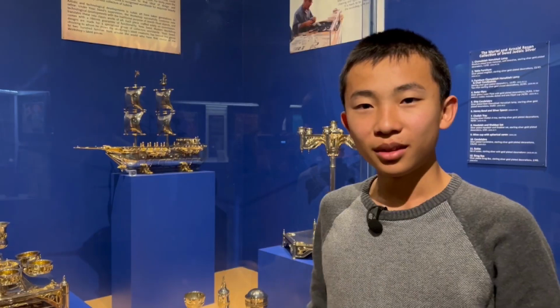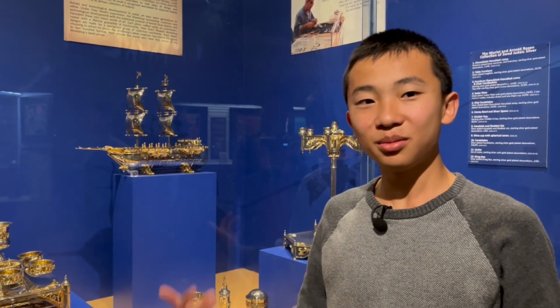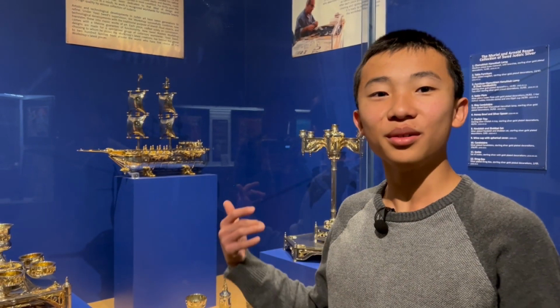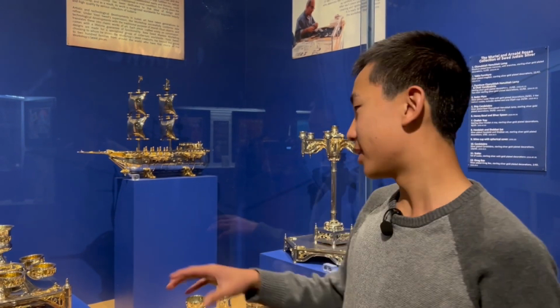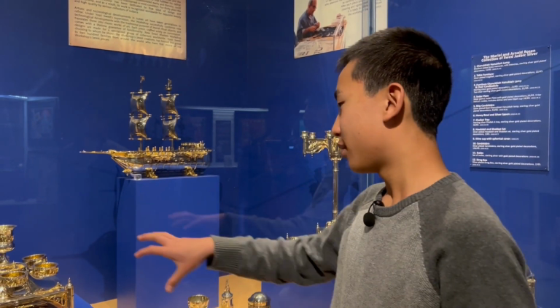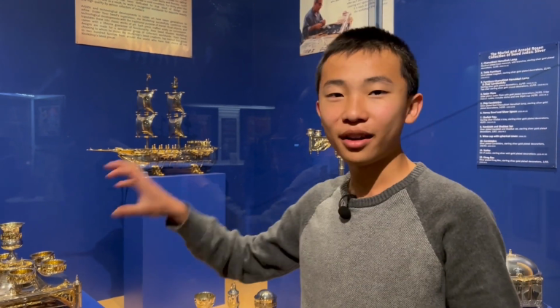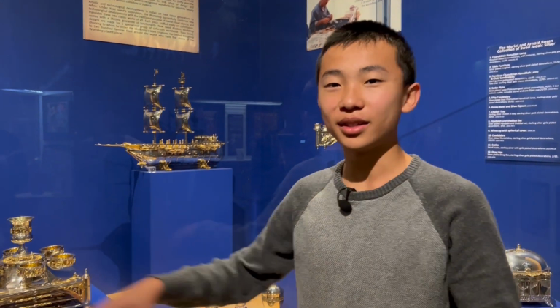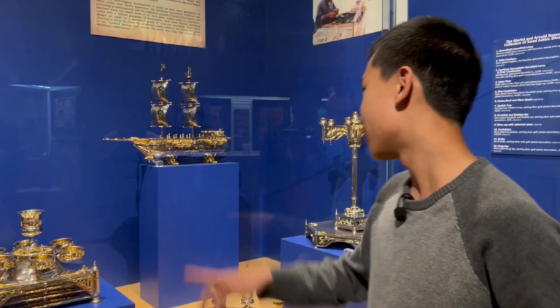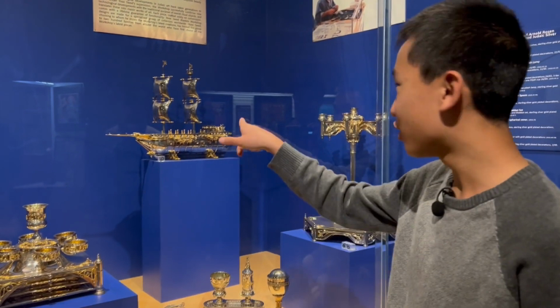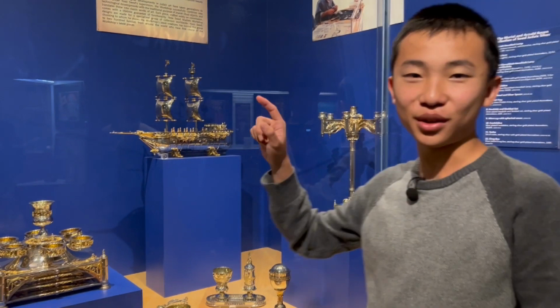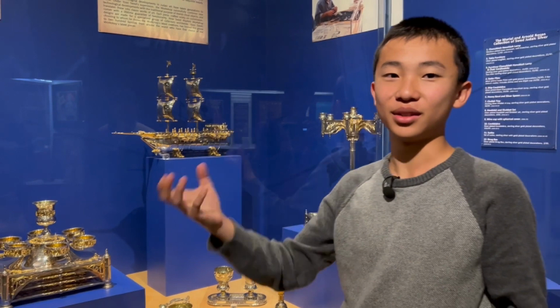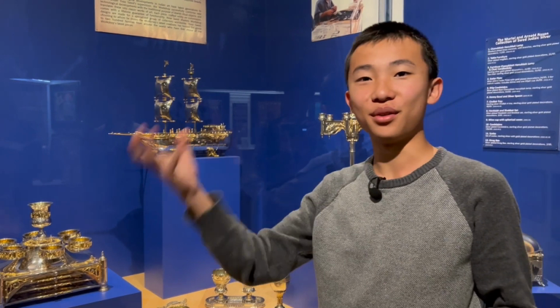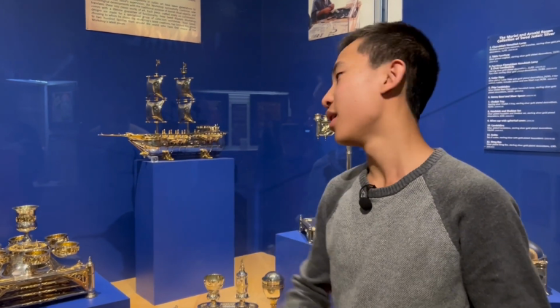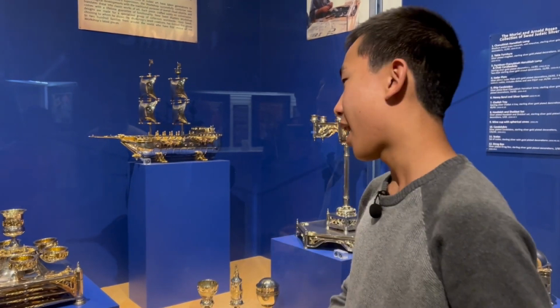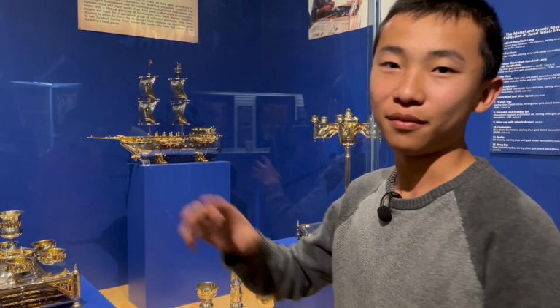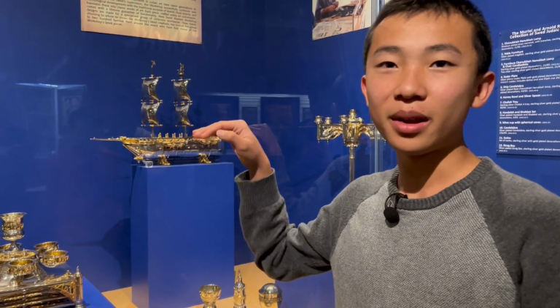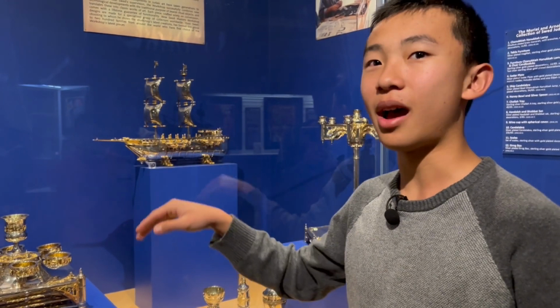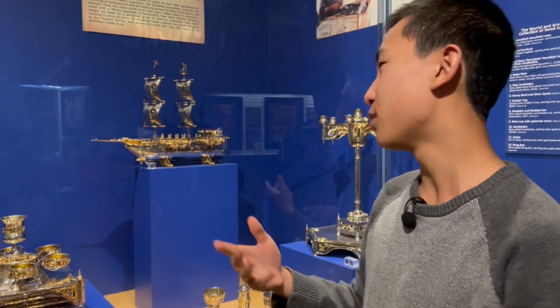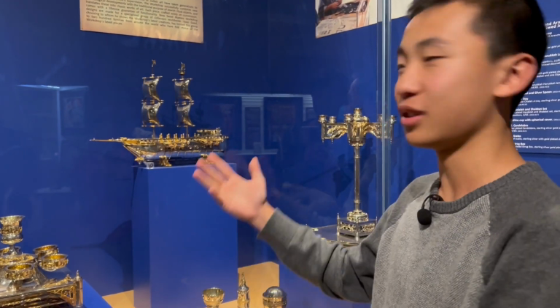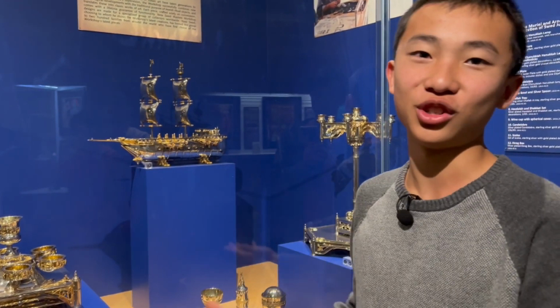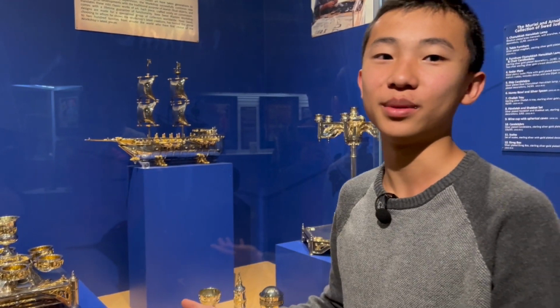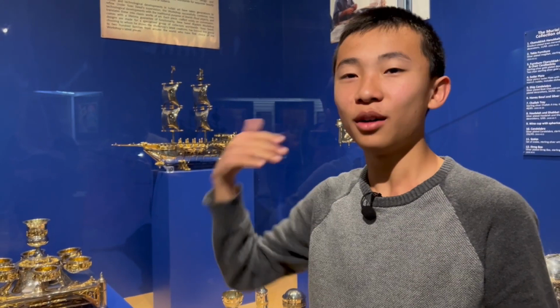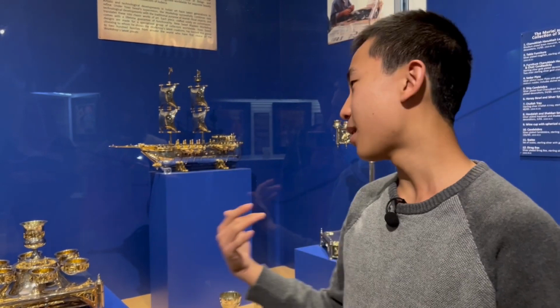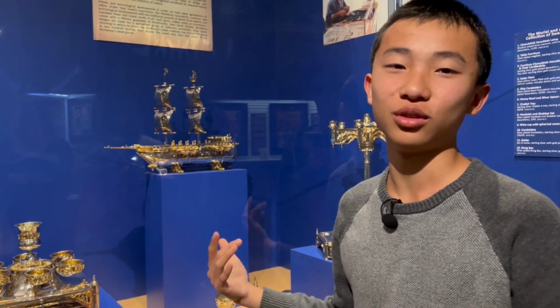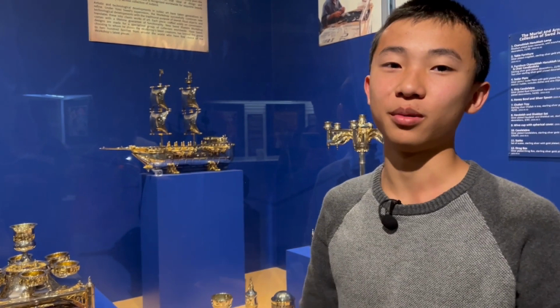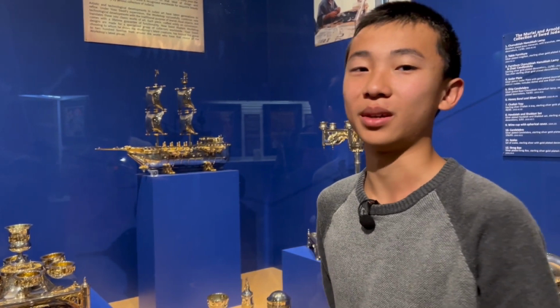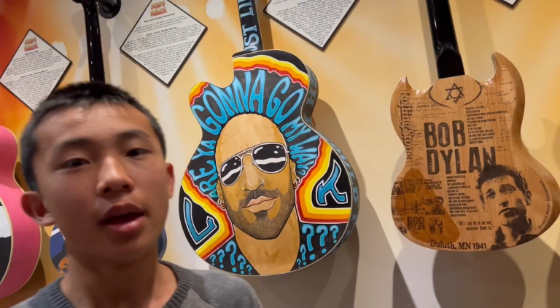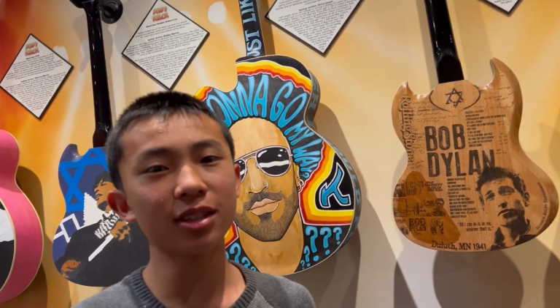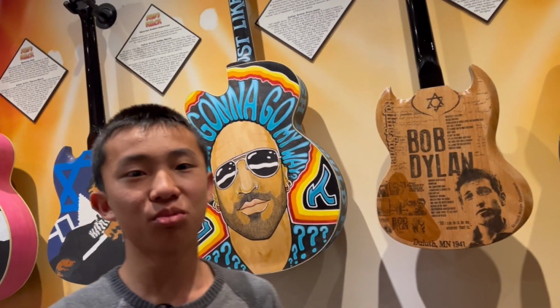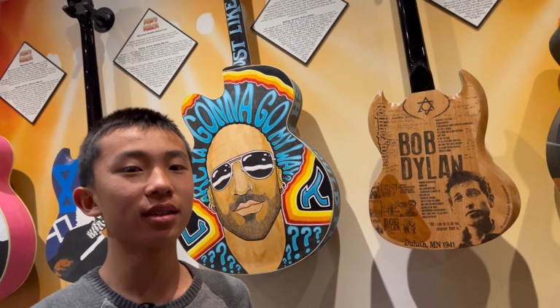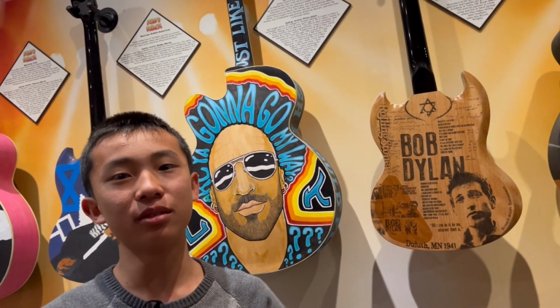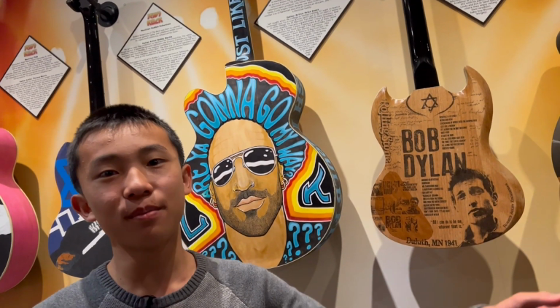This is really cool because they're items in disguise. Like, that ship turns into a menorah, and if people went into their house, they wouldn't know these are Jewish items. It helps in times when Jewish people were persecuted.